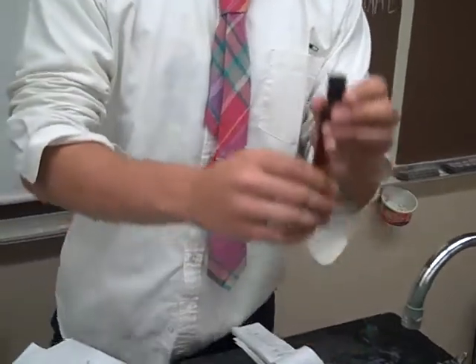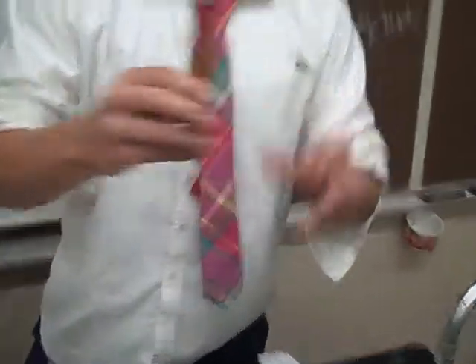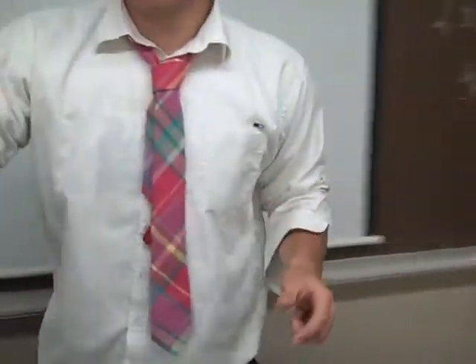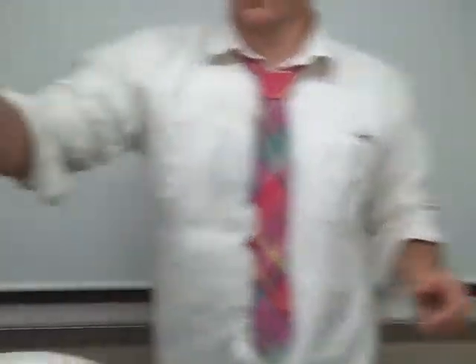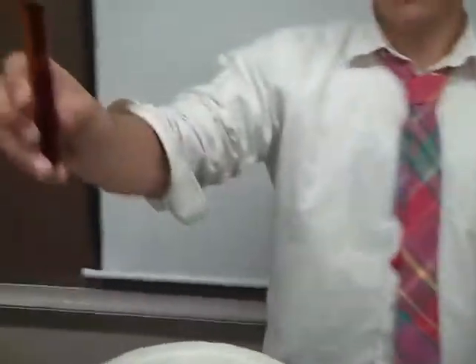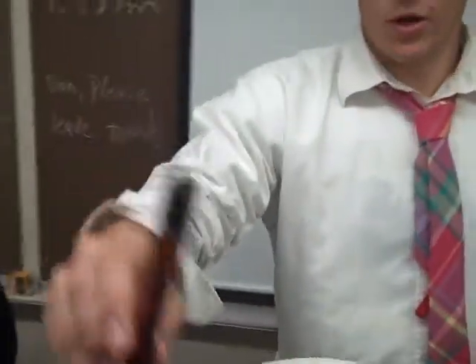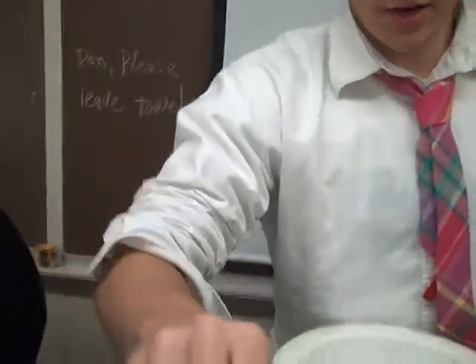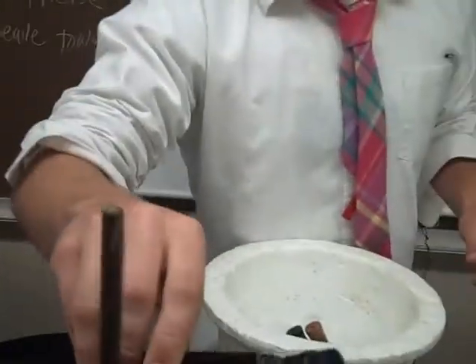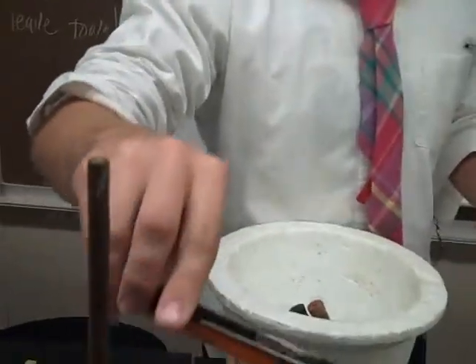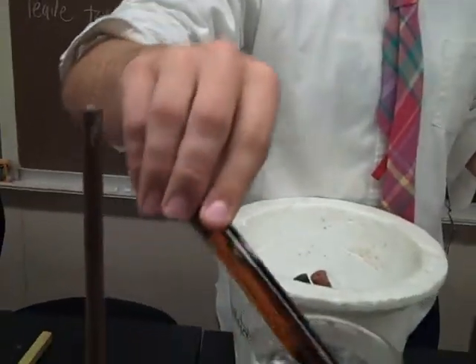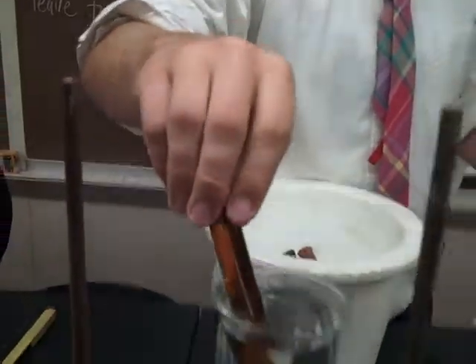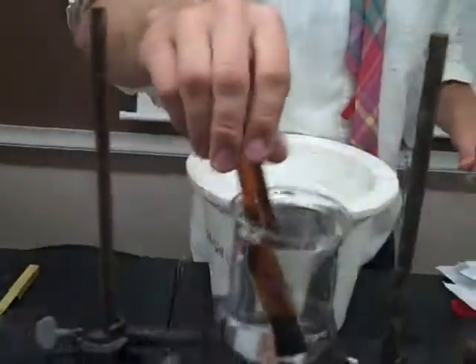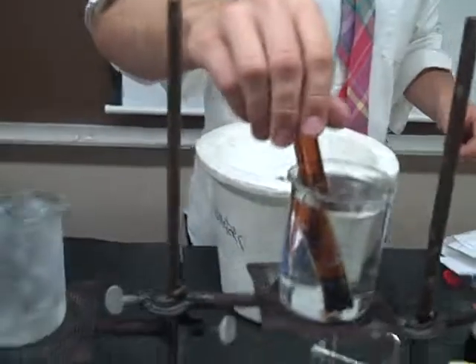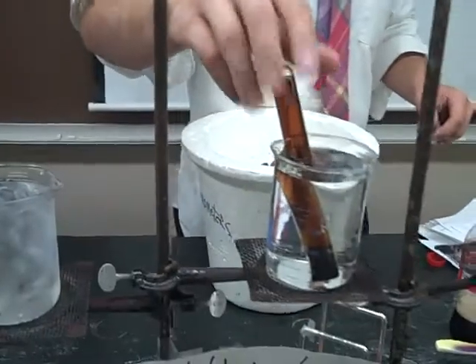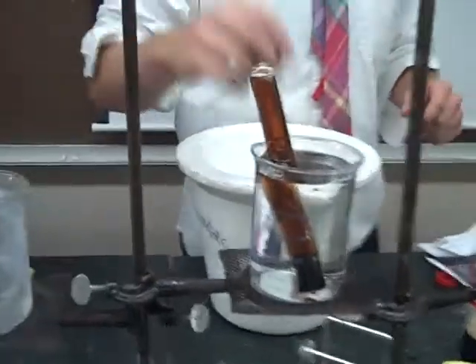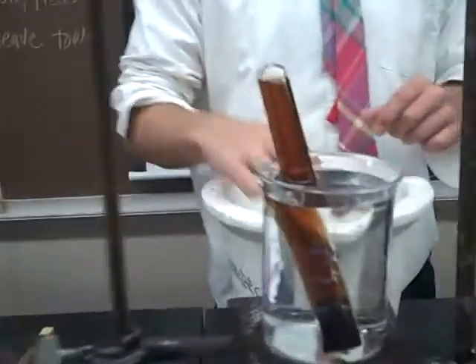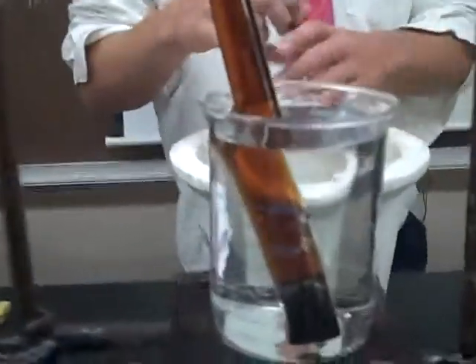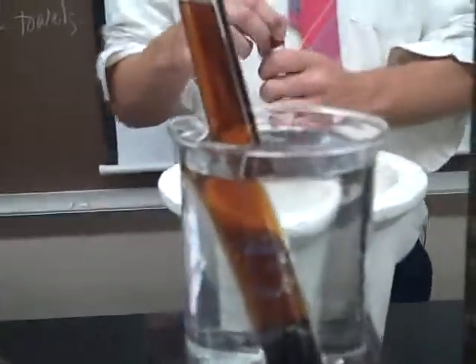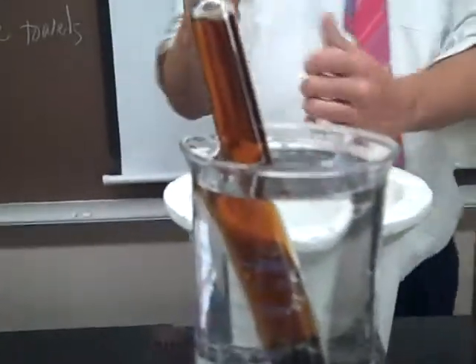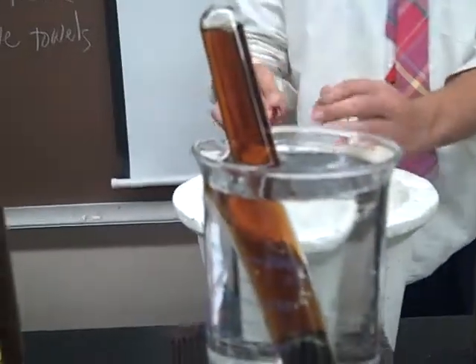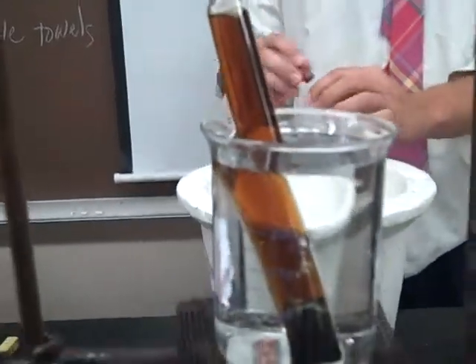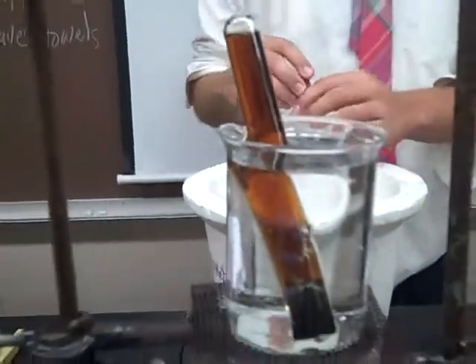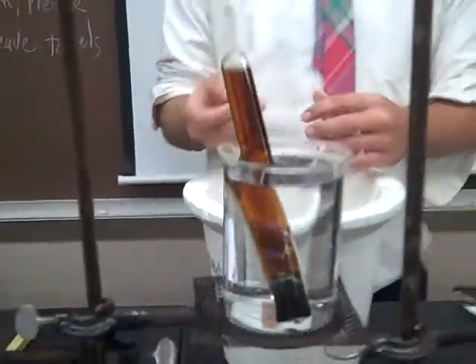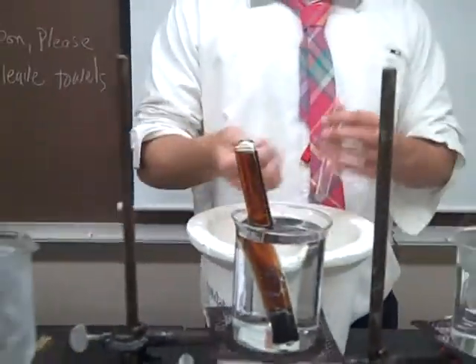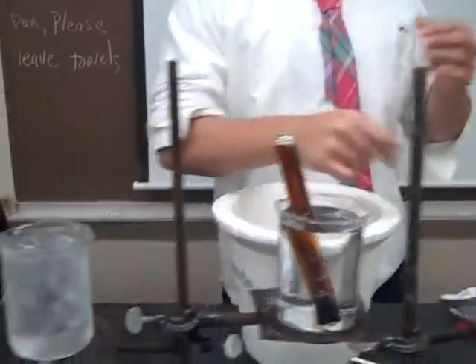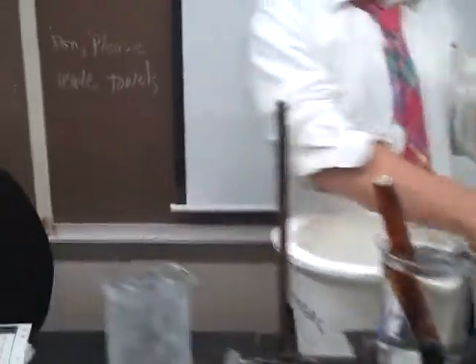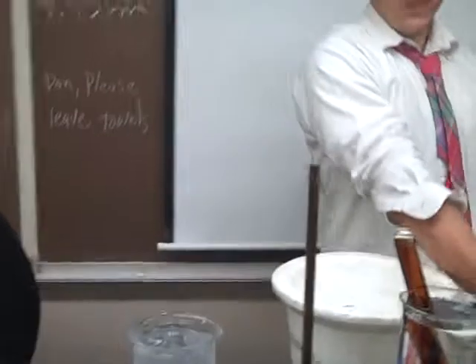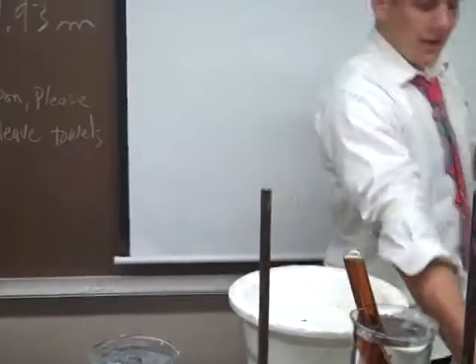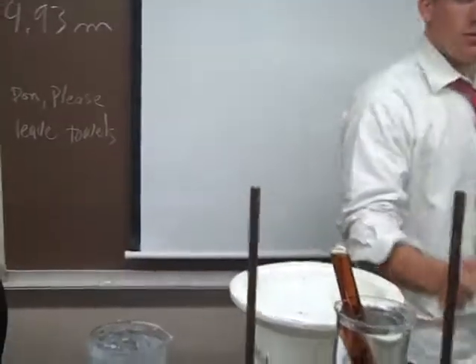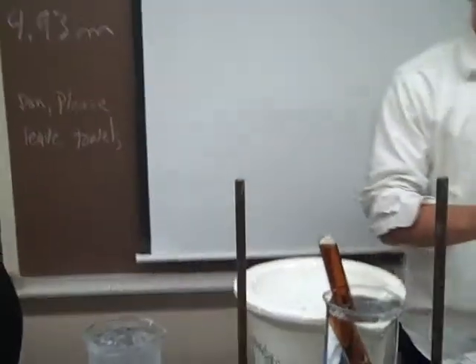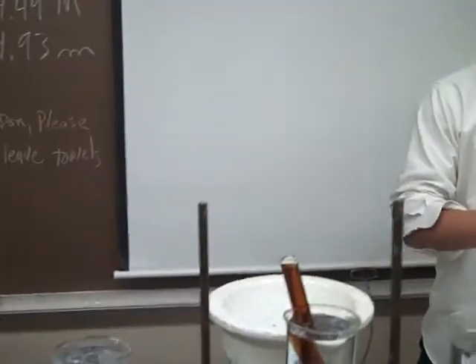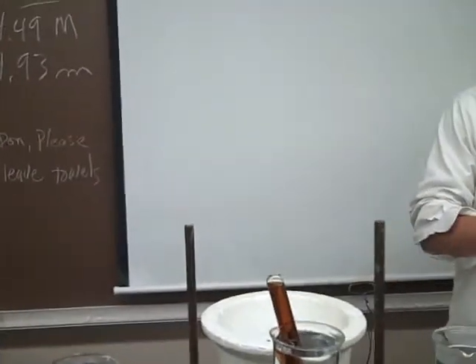Now you carefully put it into the water. There we go. Now we're going to do the same thing to put in some cold water.